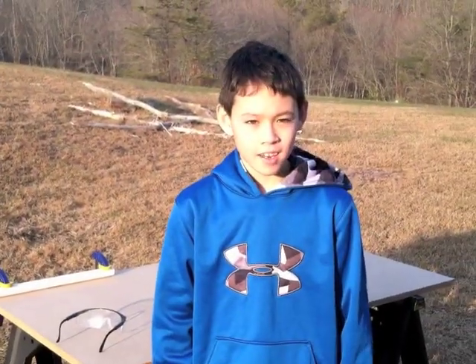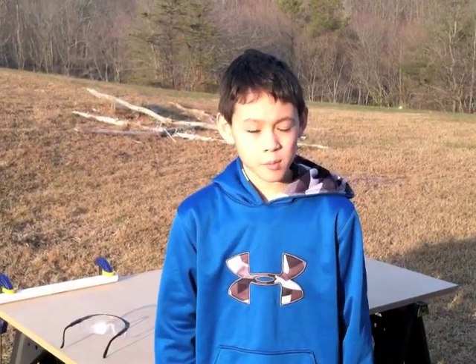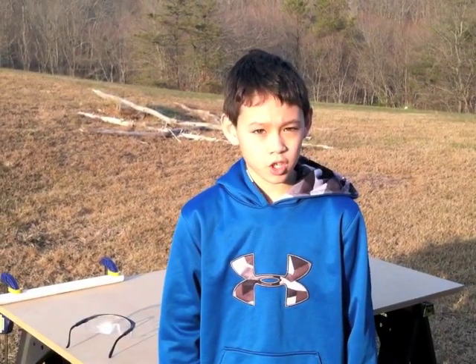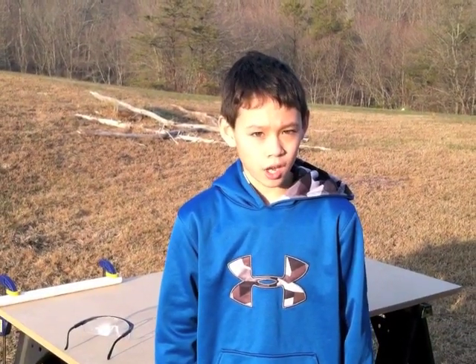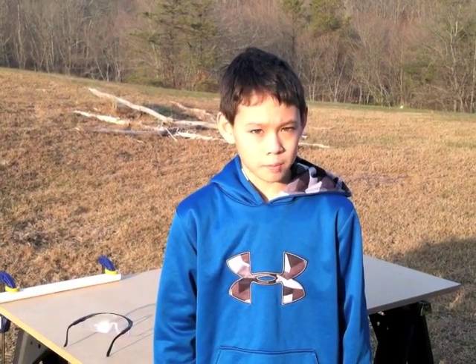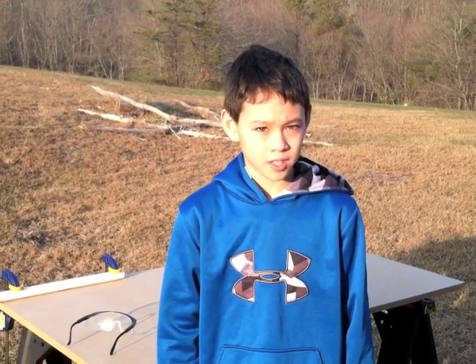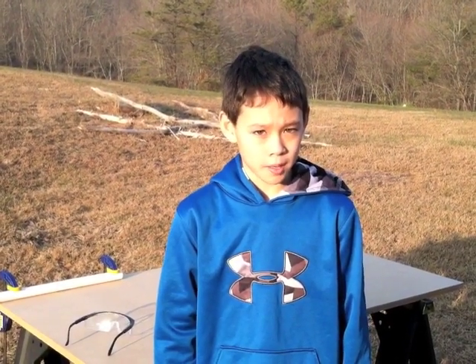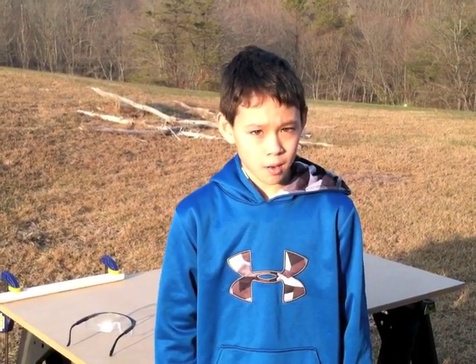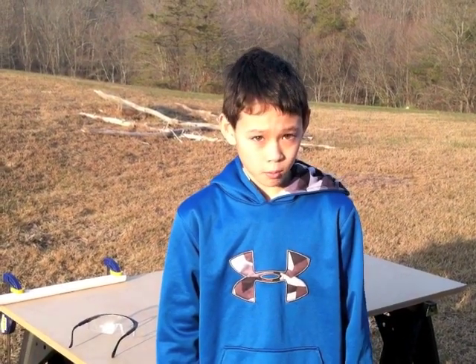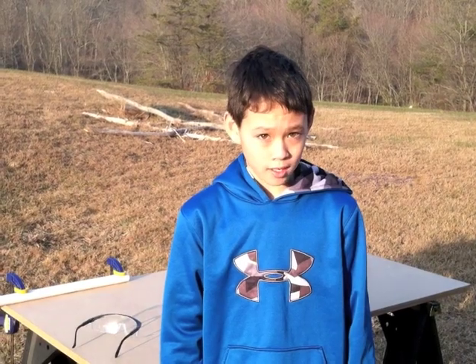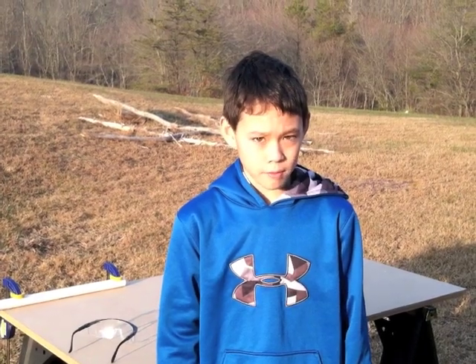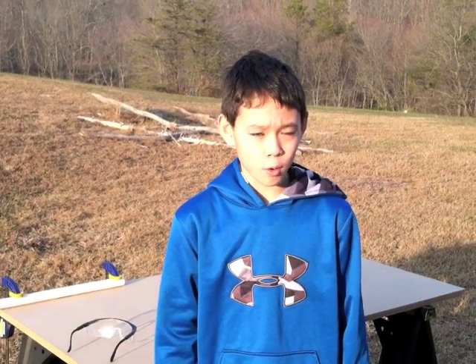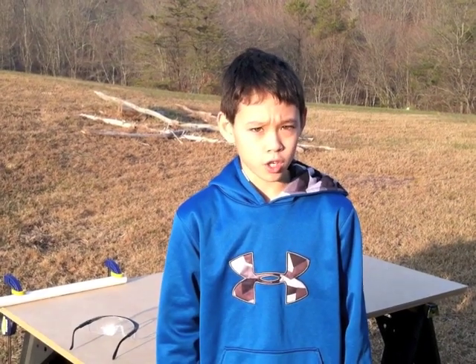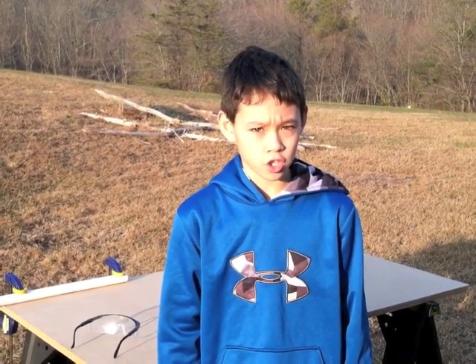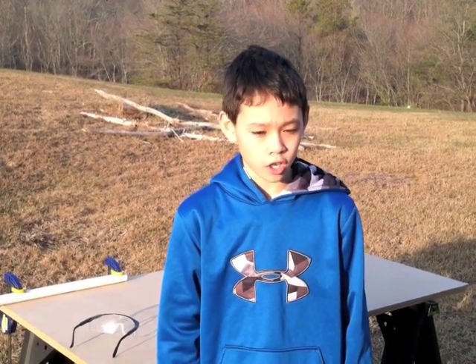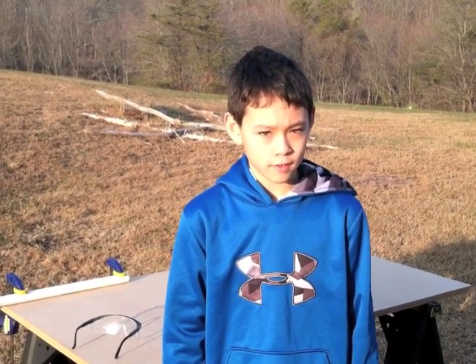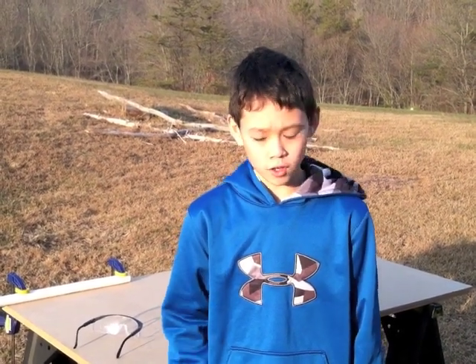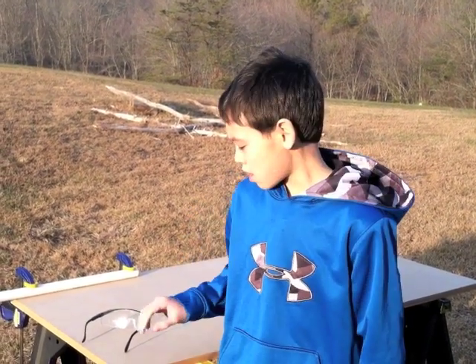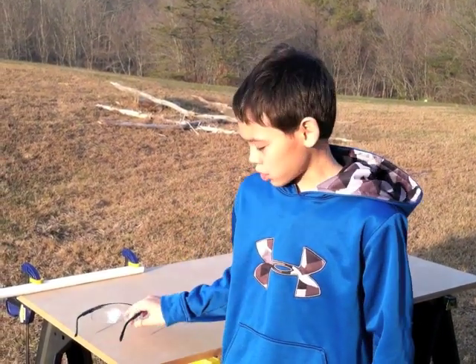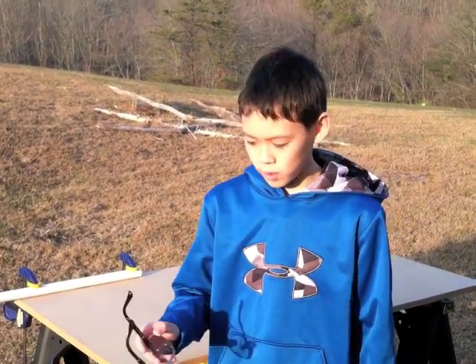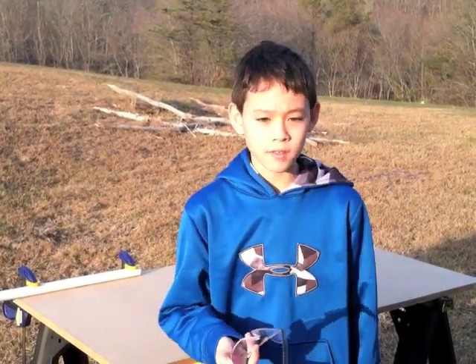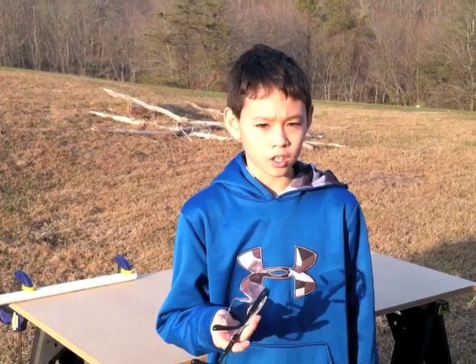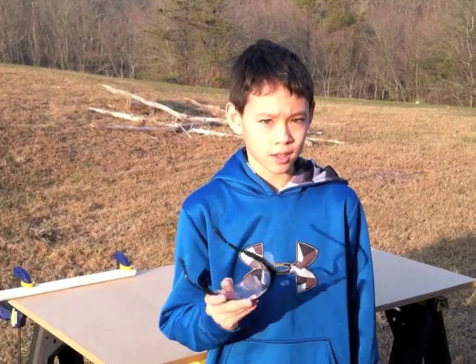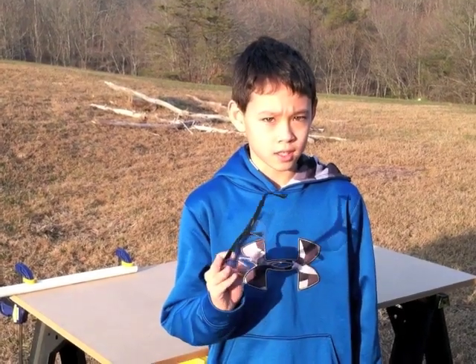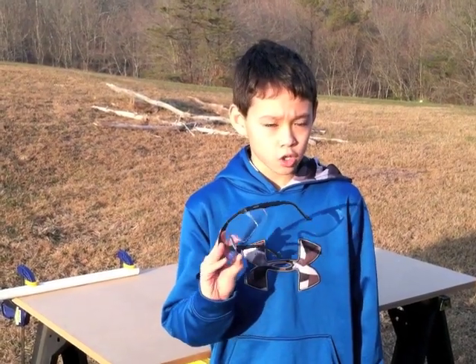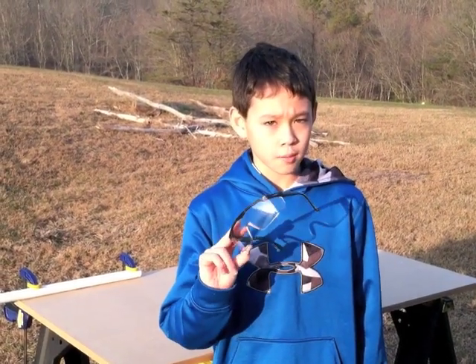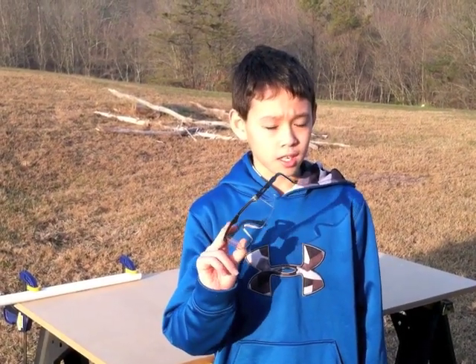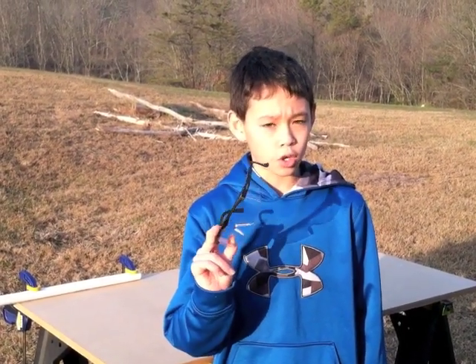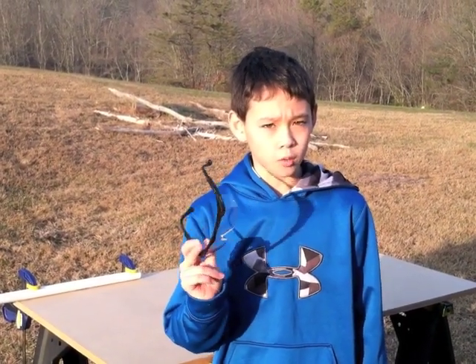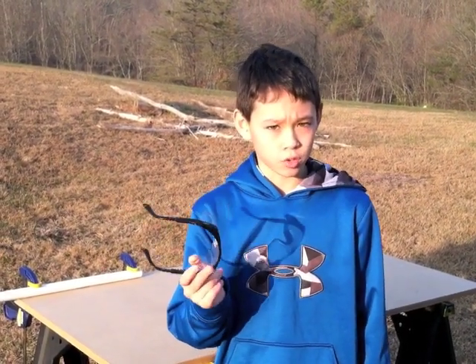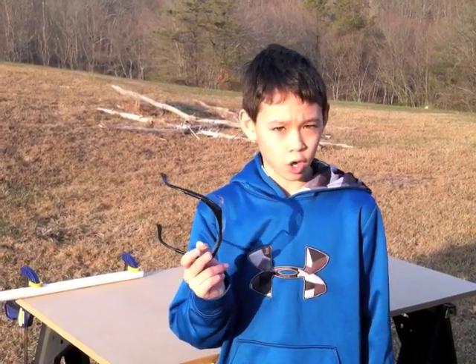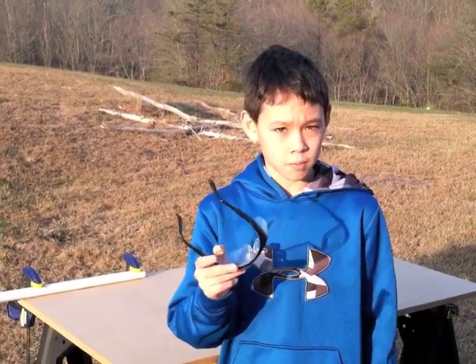Now I'm here to show you how to cut PVC pipe. But wait, even before you touch the saw, safety first. Make sure you wear safety goggles like these. You can get them in any local hardware store like Home Depot.